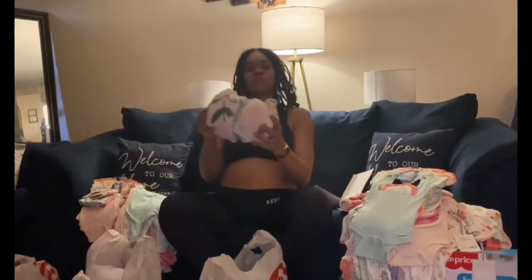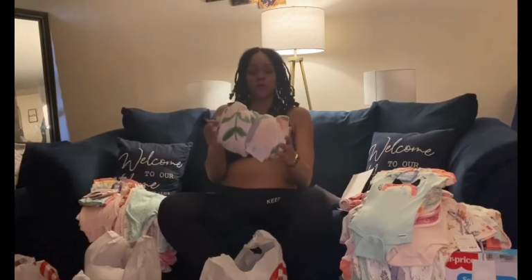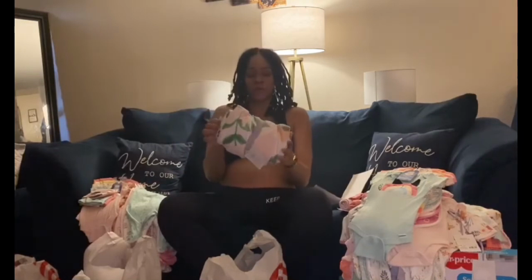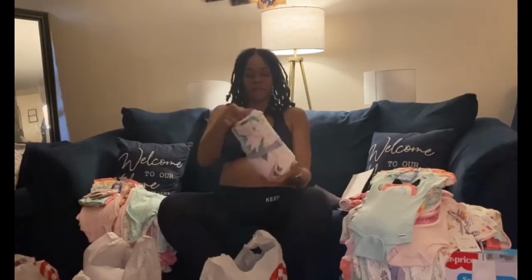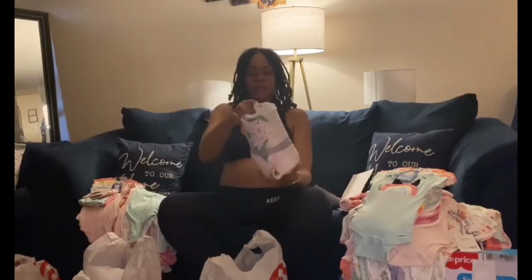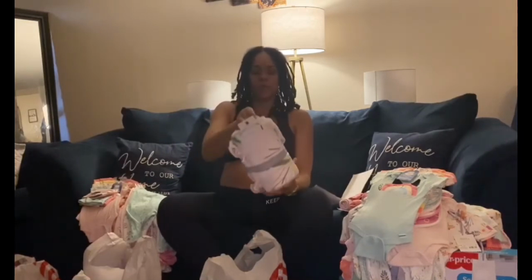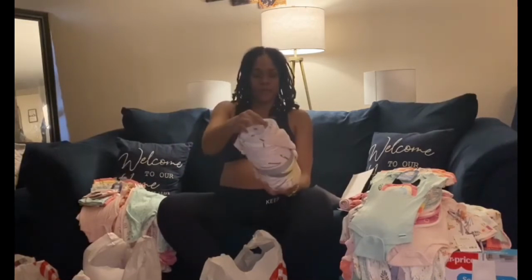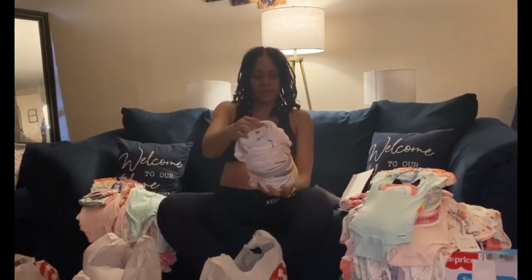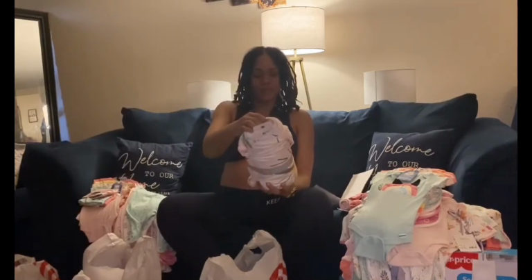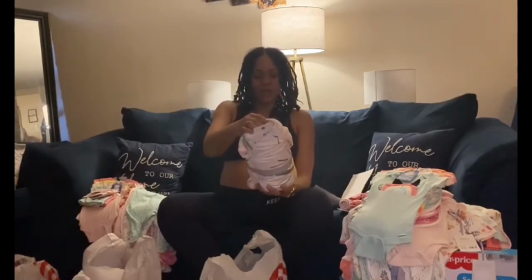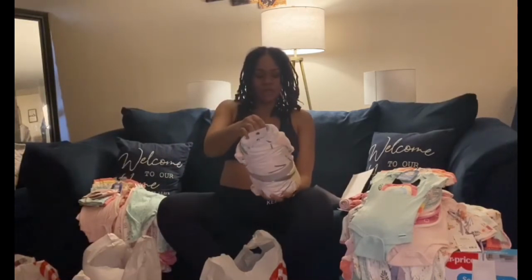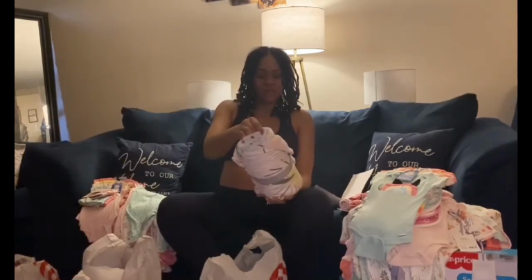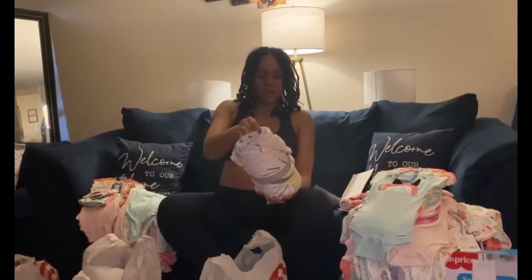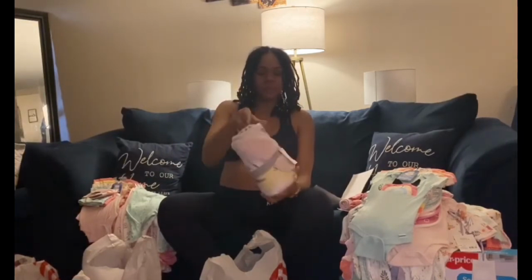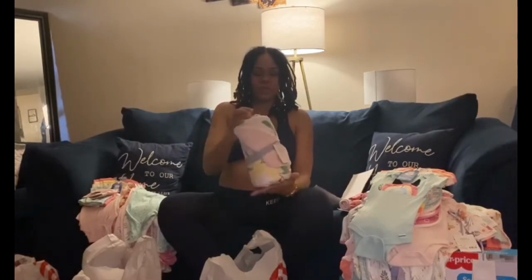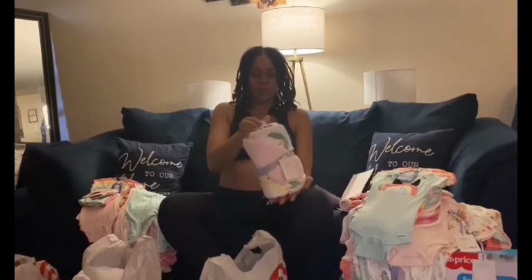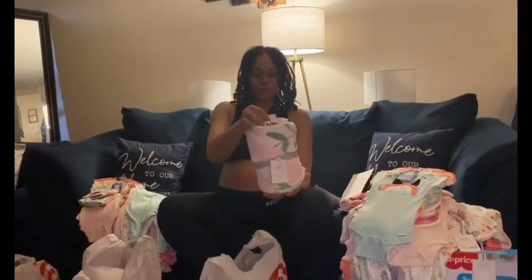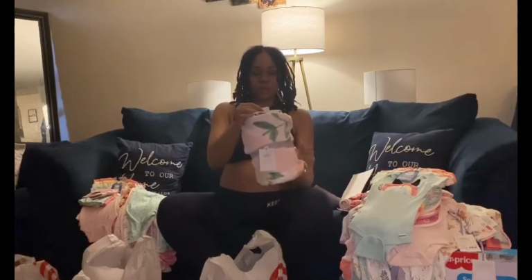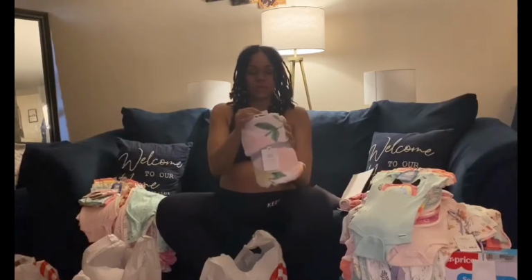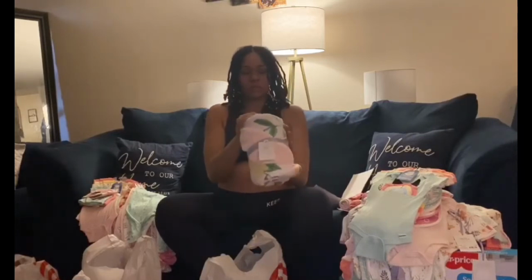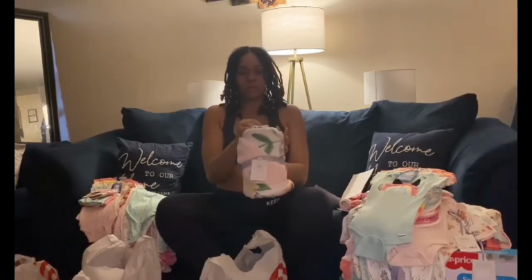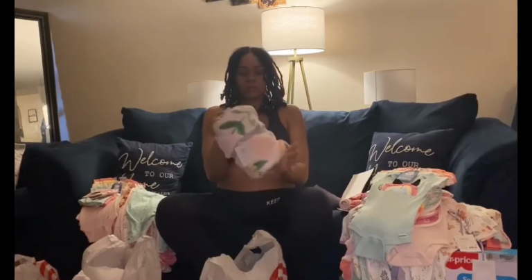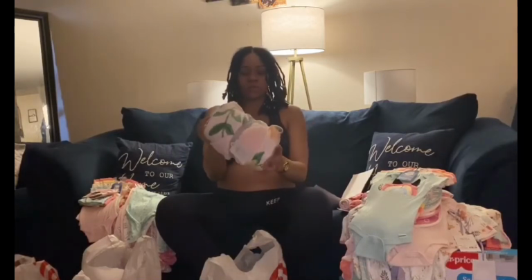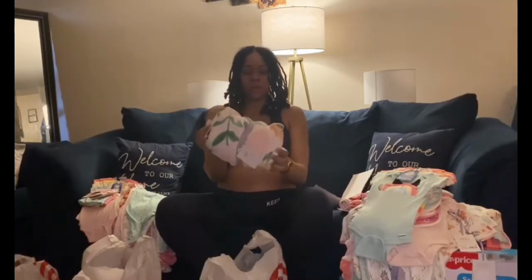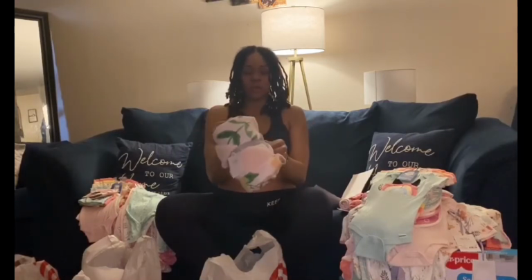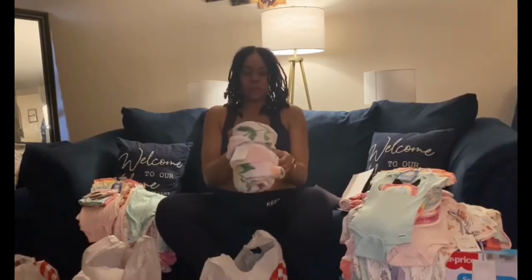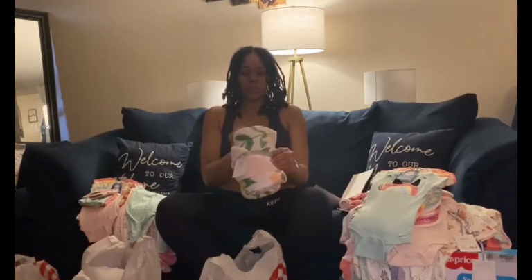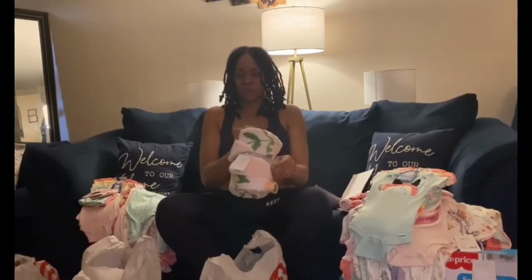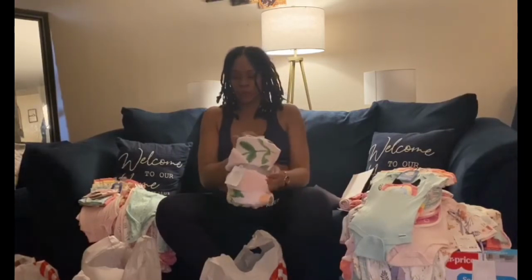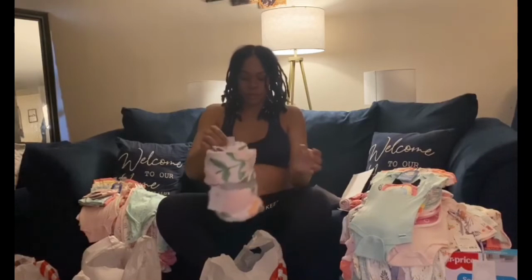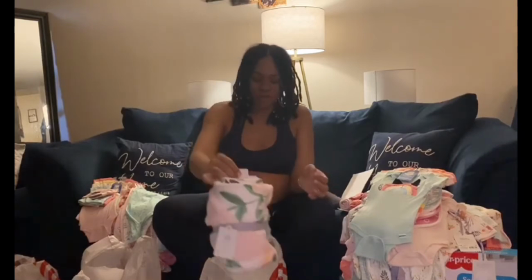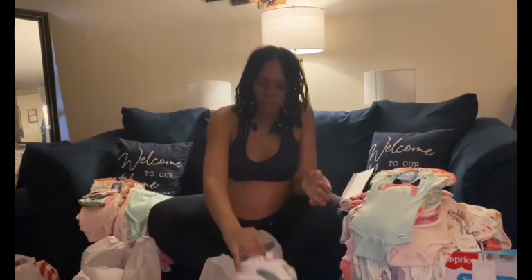We also have the matching plush blanket to go with it. I'm not going to open the blanket up because I don't want to have to roll it back up, but we have the matching blanket.